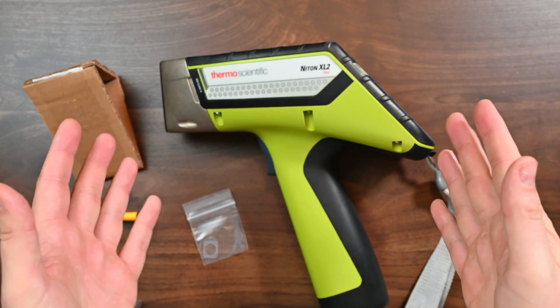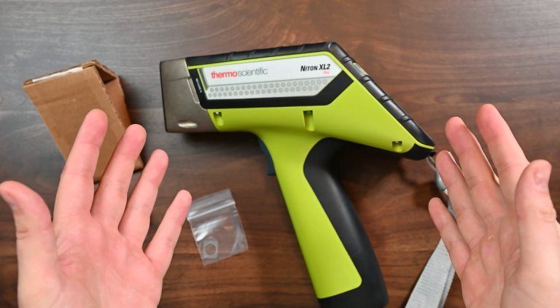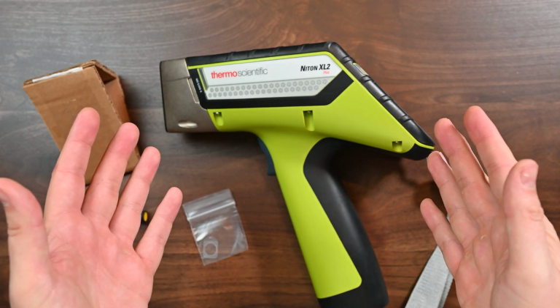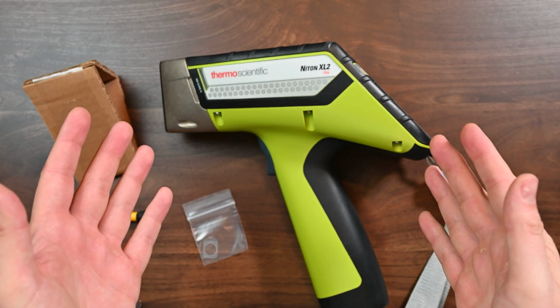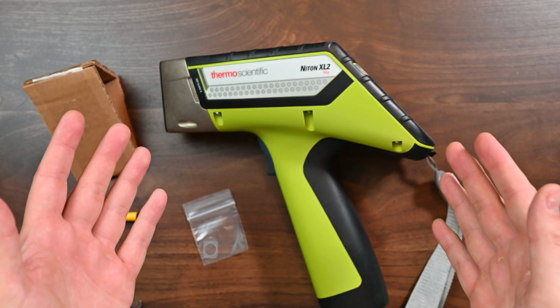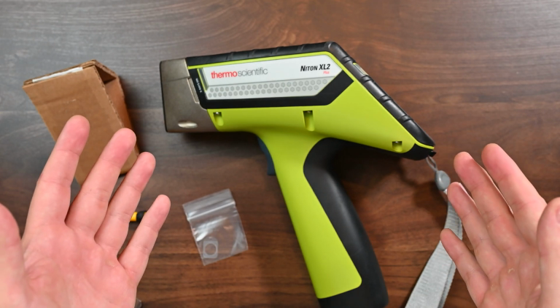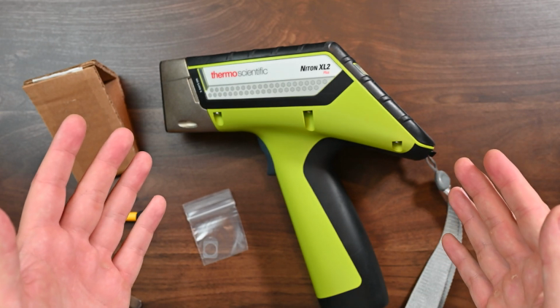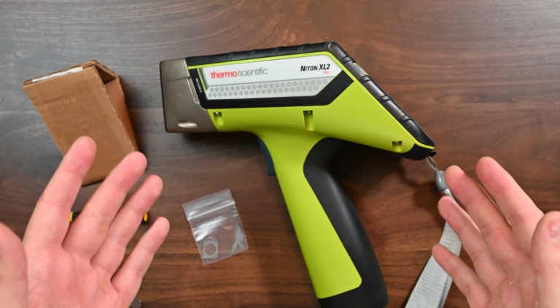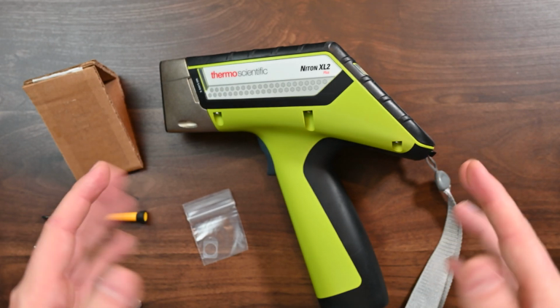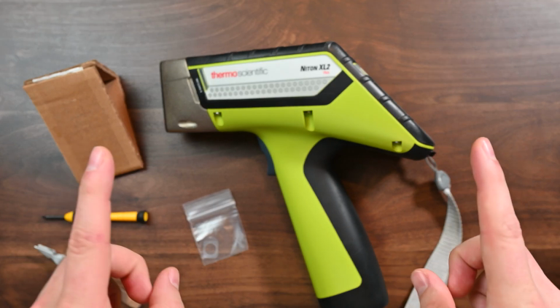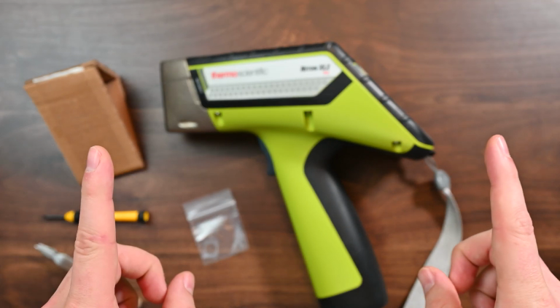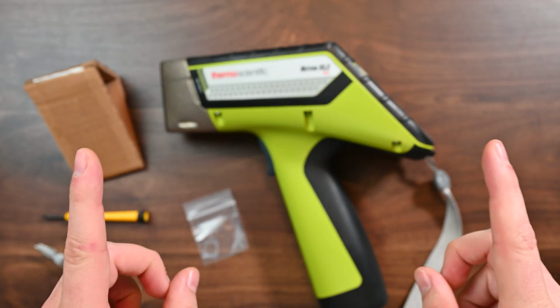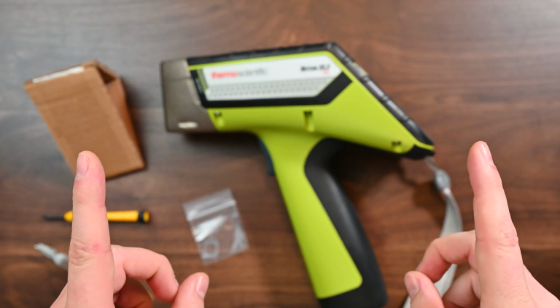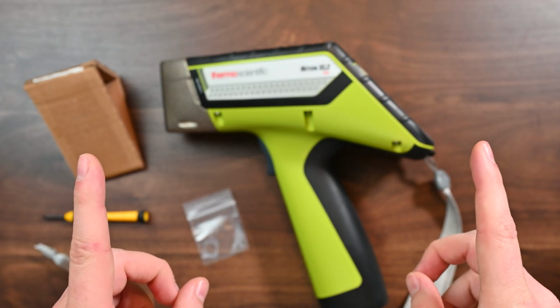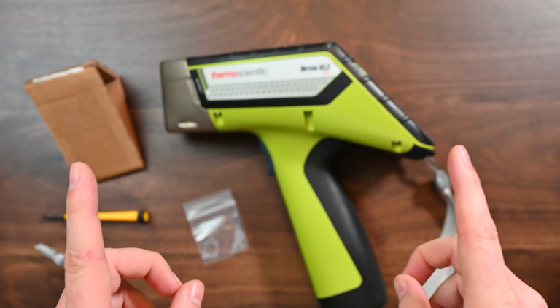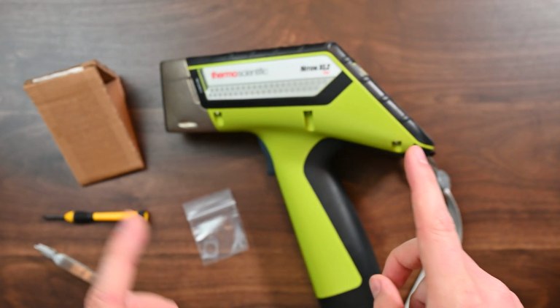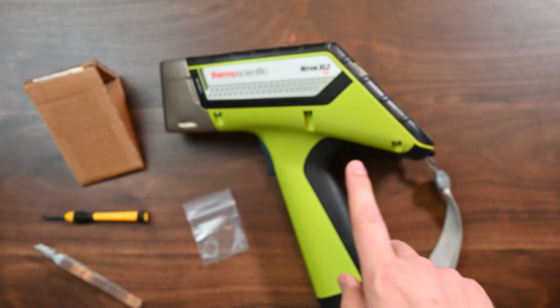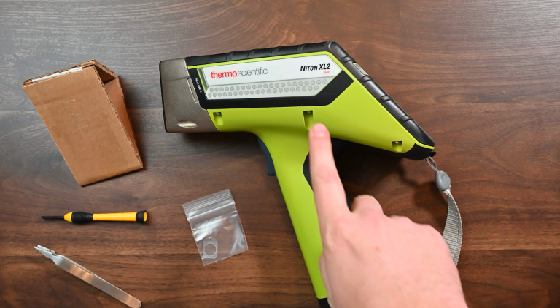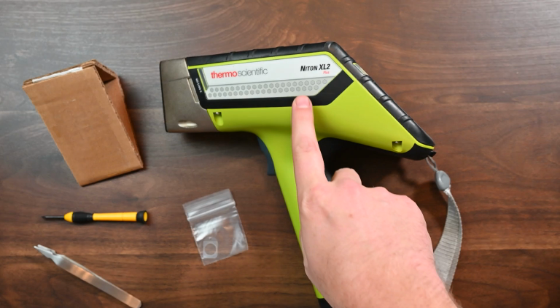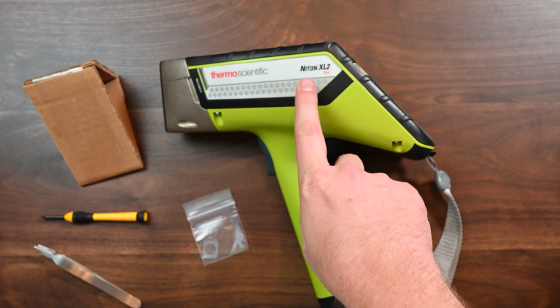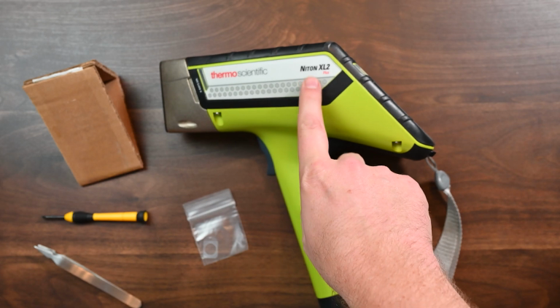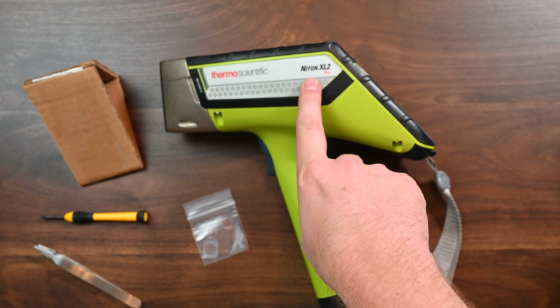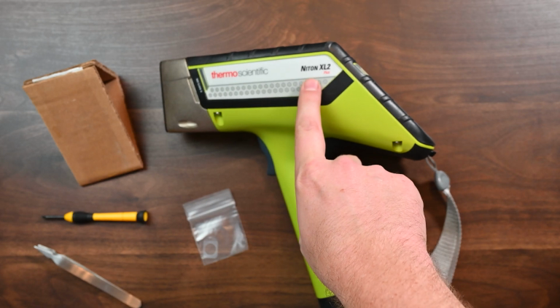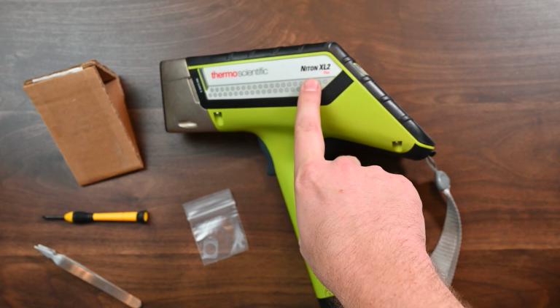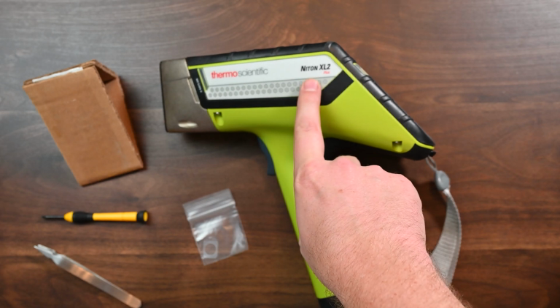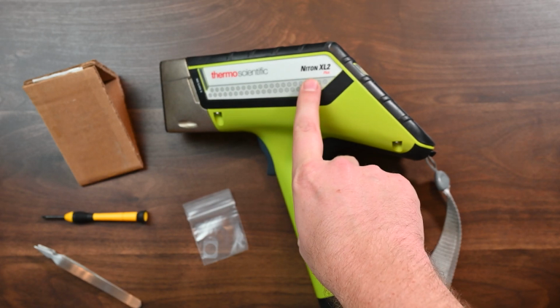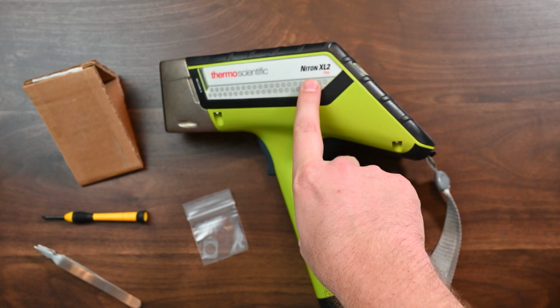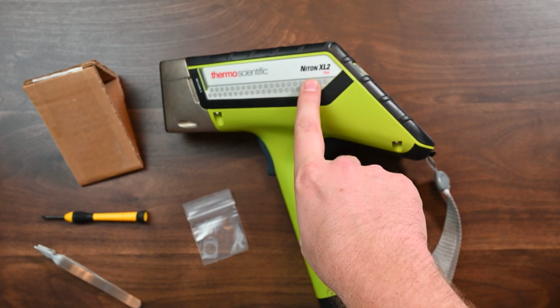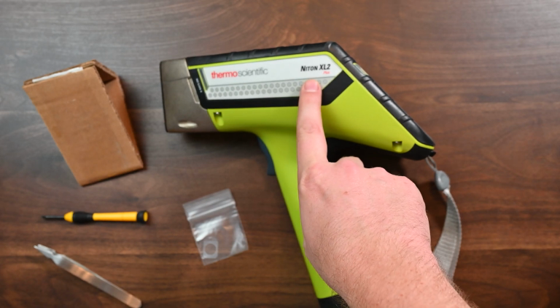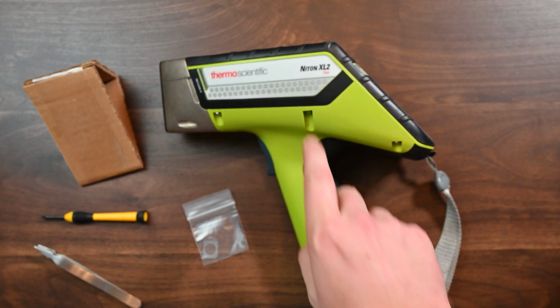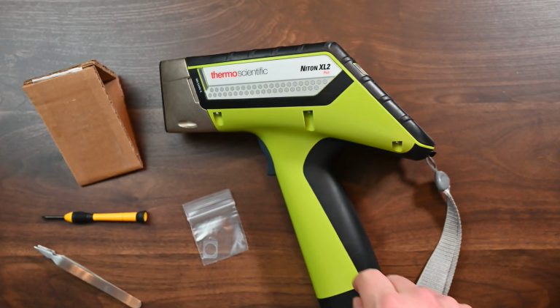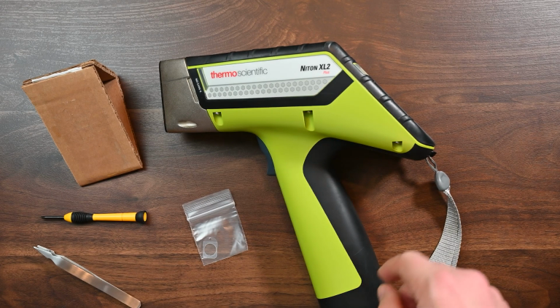Hey guys, welcome back to AlloyGeek. In this video we're going to show you how to change the window on the Niton XL2 Plus Analyzer.